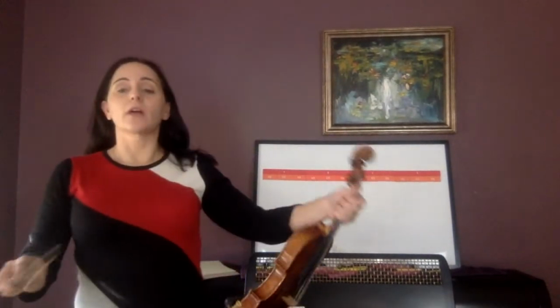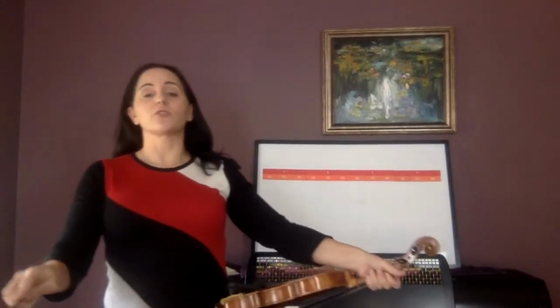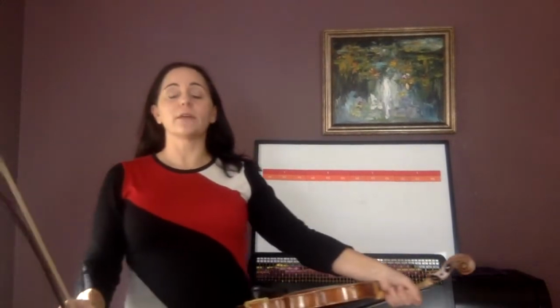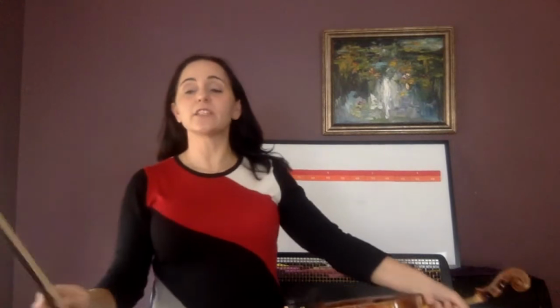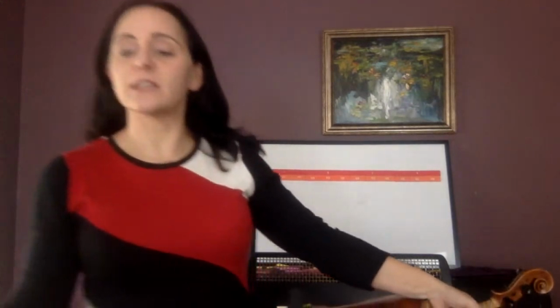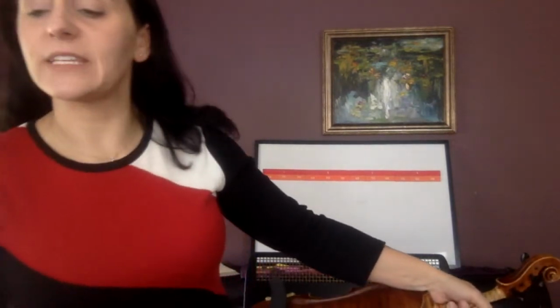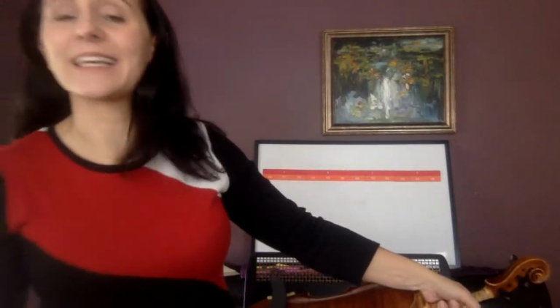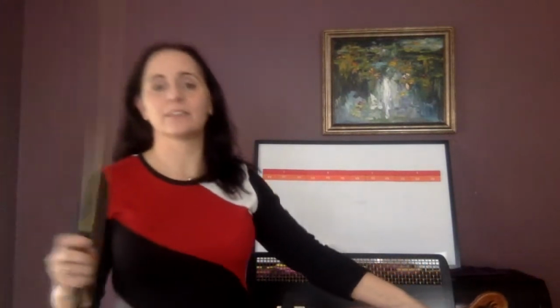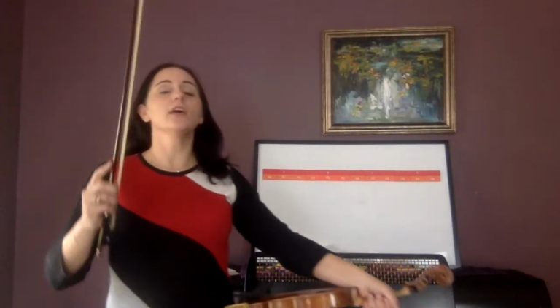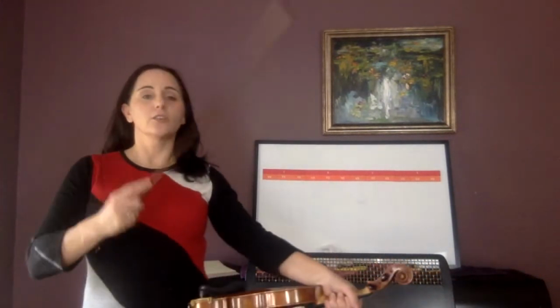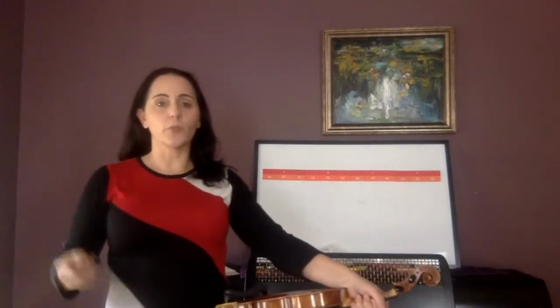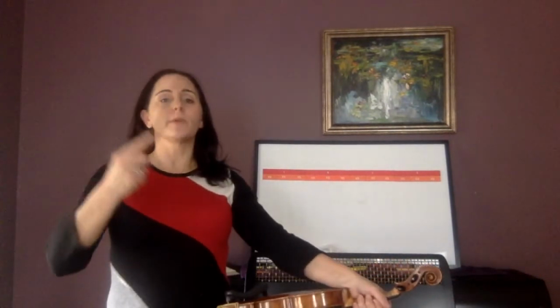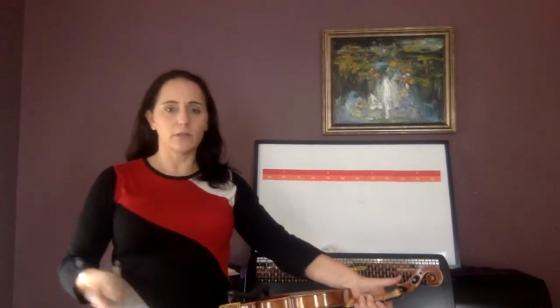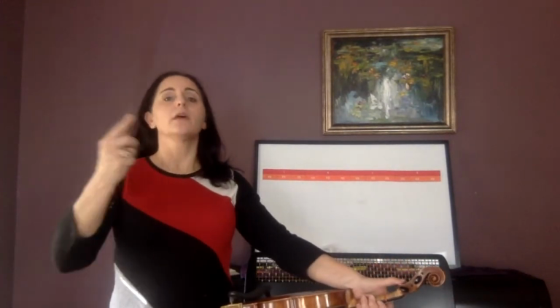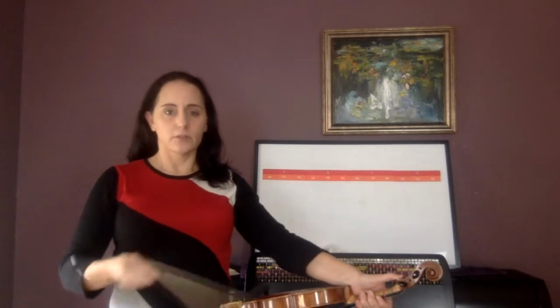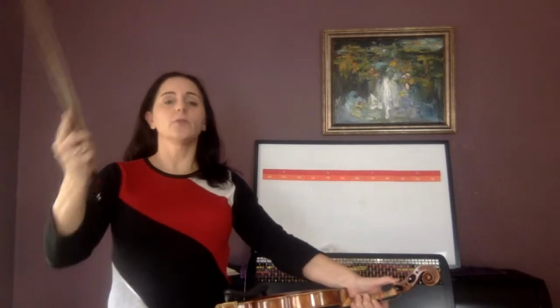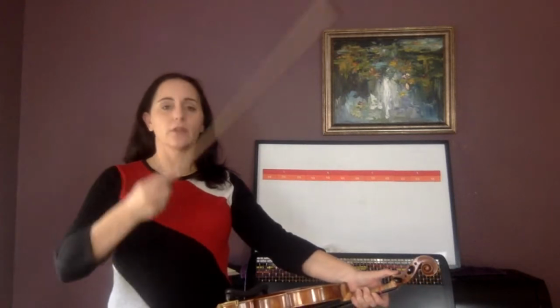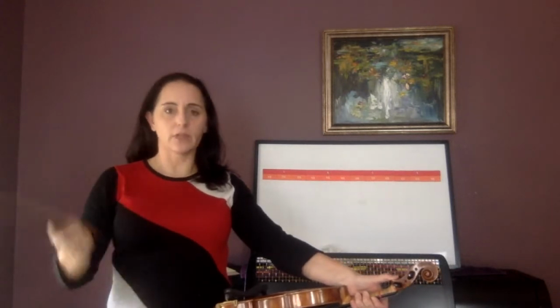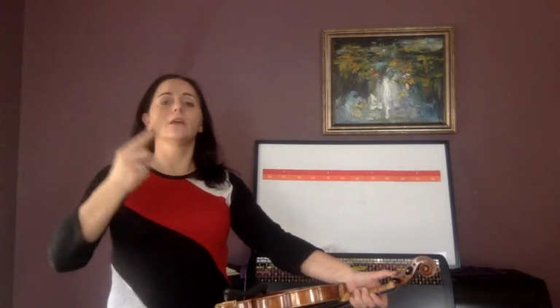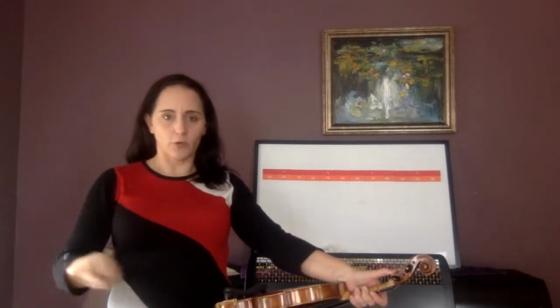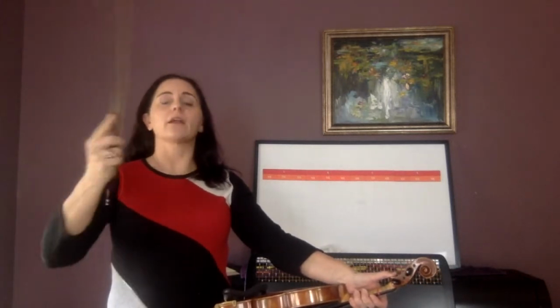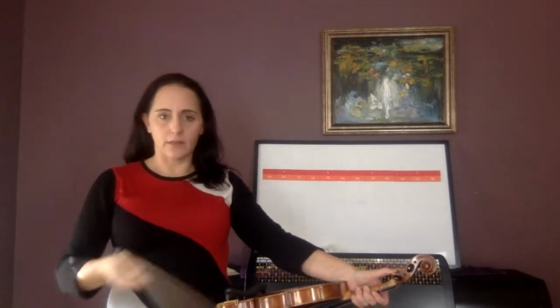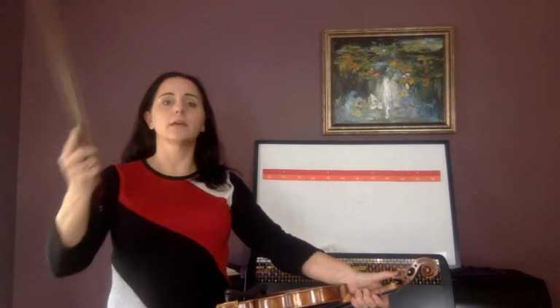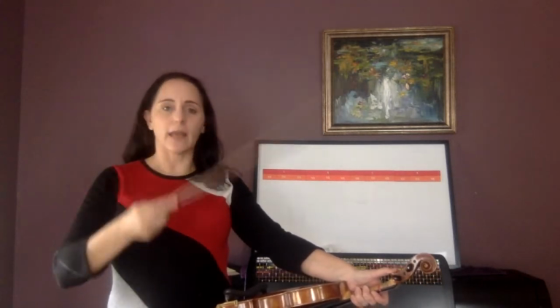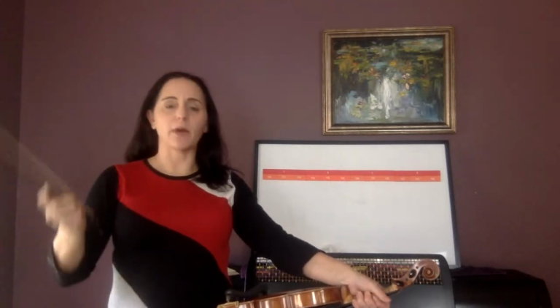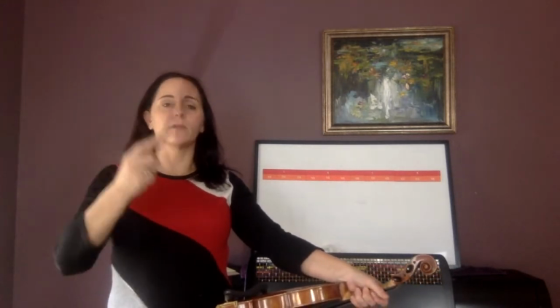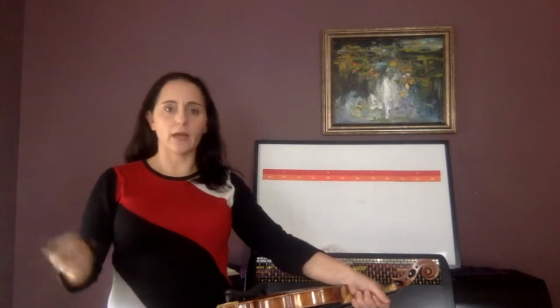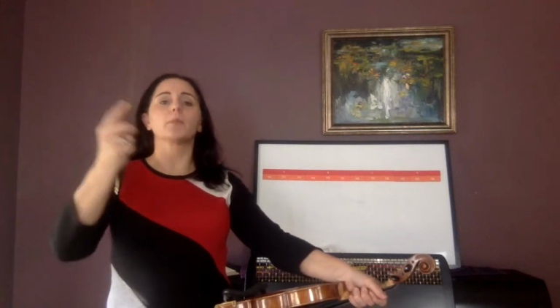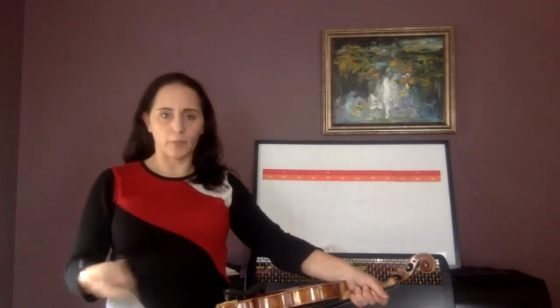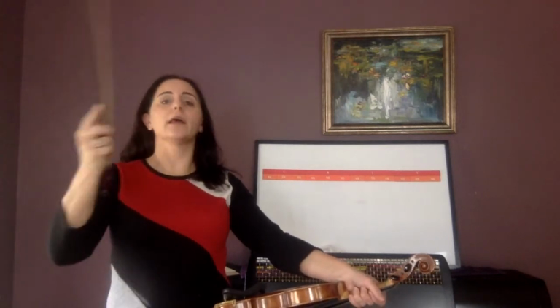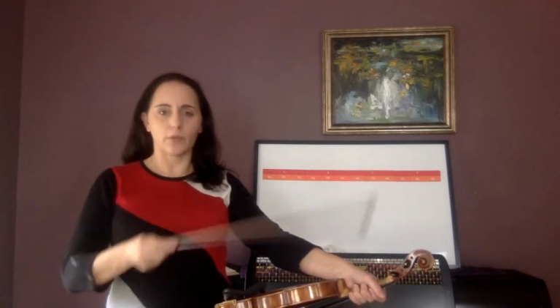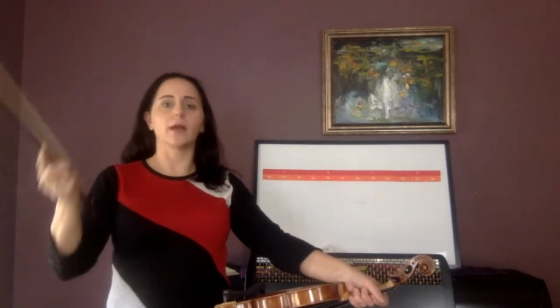I've got my metronome going and the speed is 56. Circle your bows with me. Be down on the click. Now say pineapple — pineapple, pineapple, pineapple.